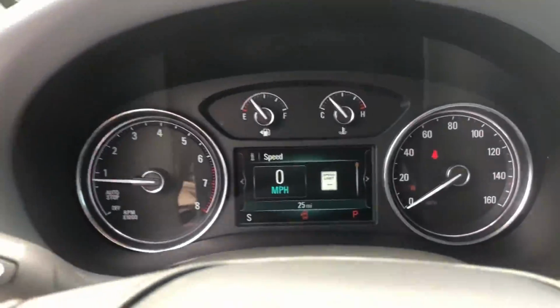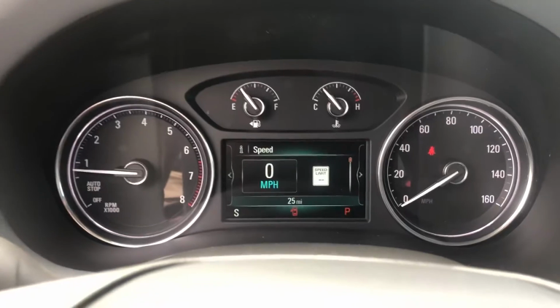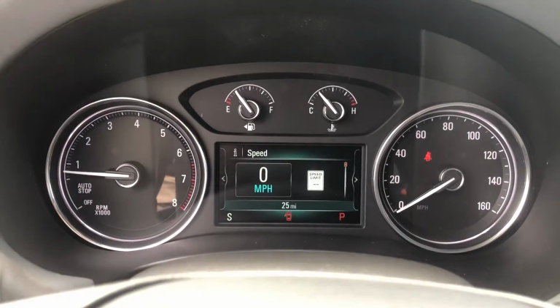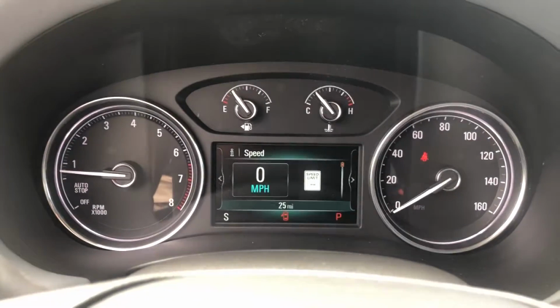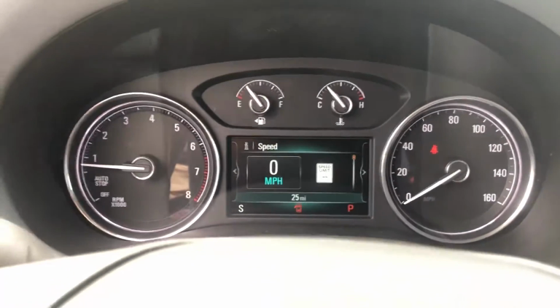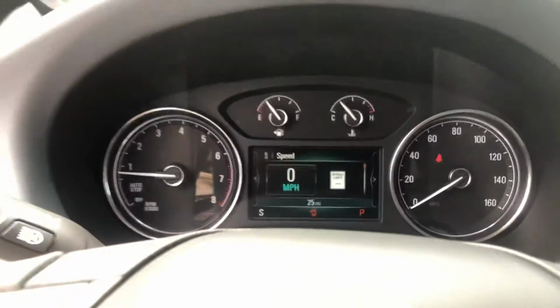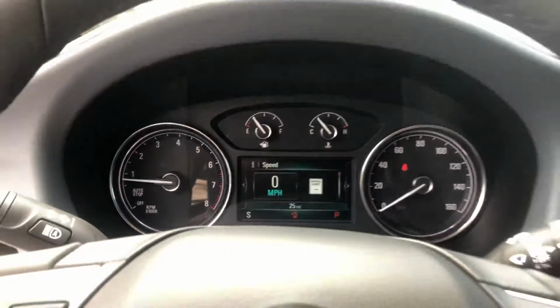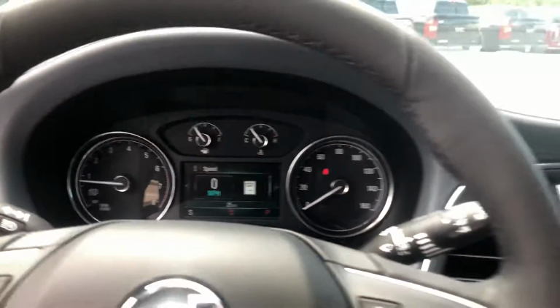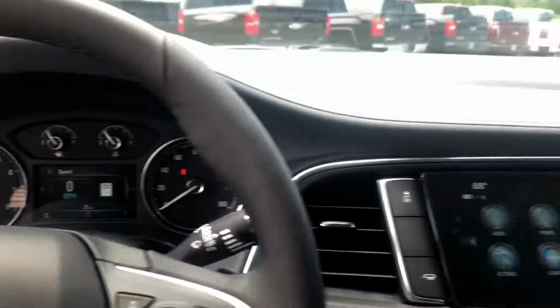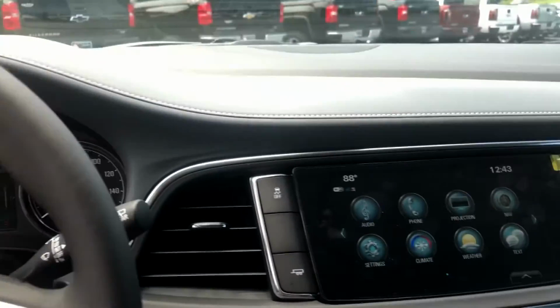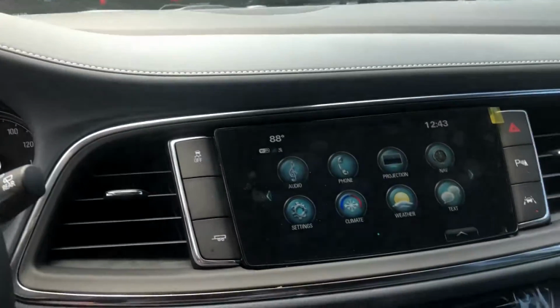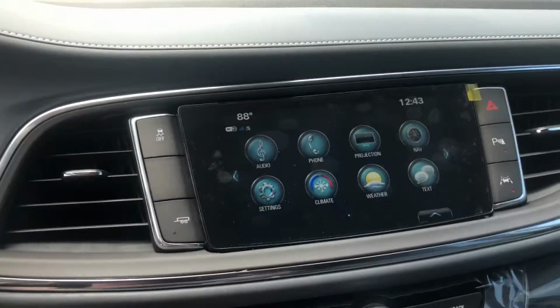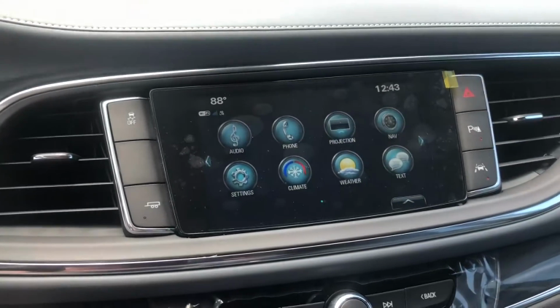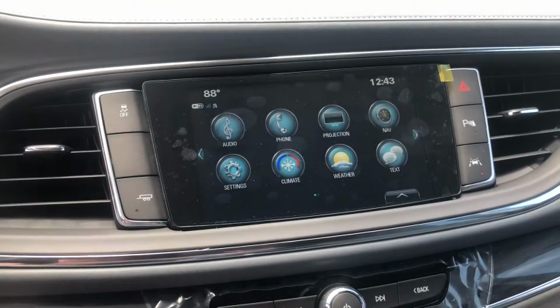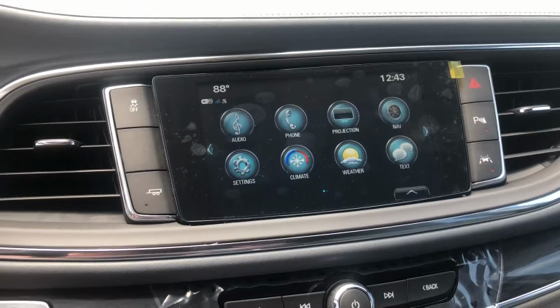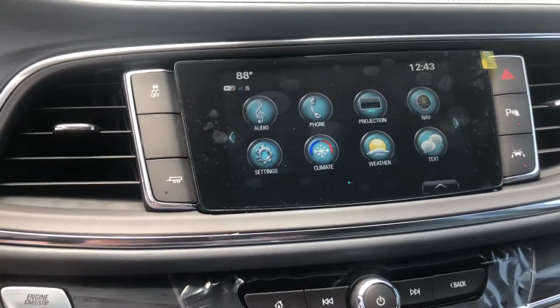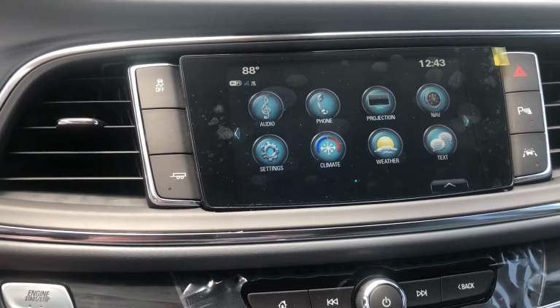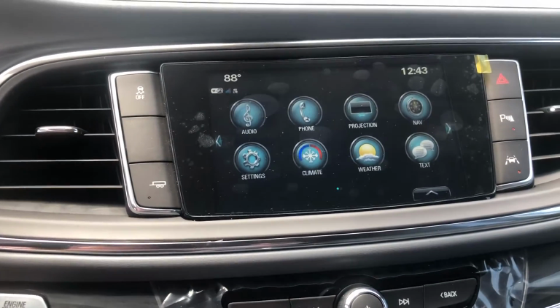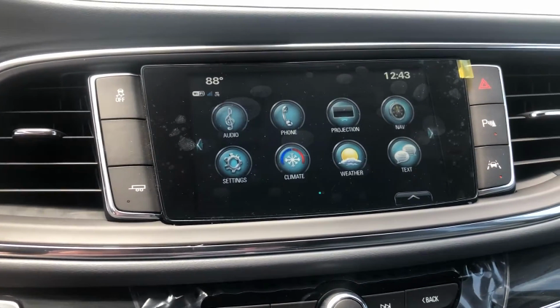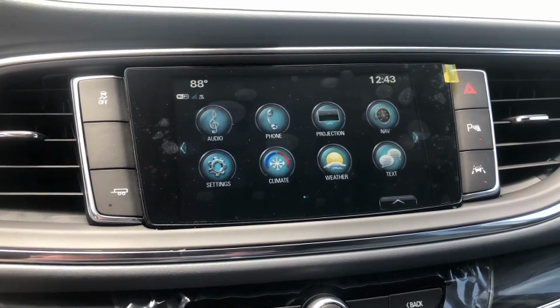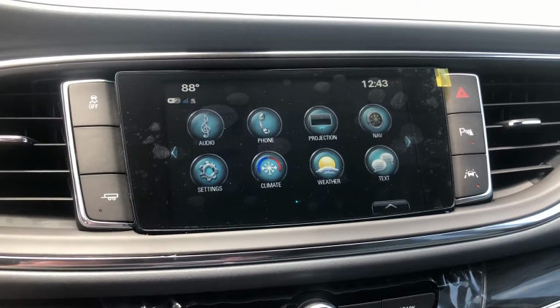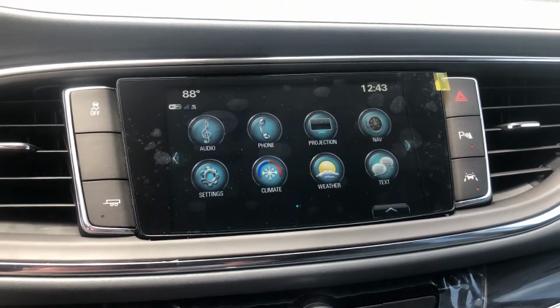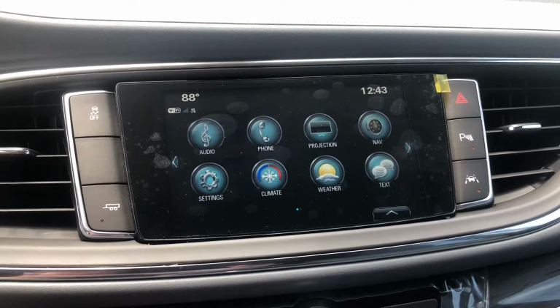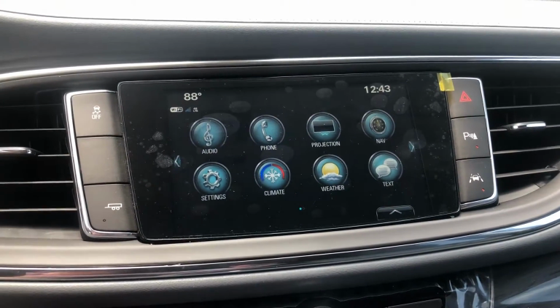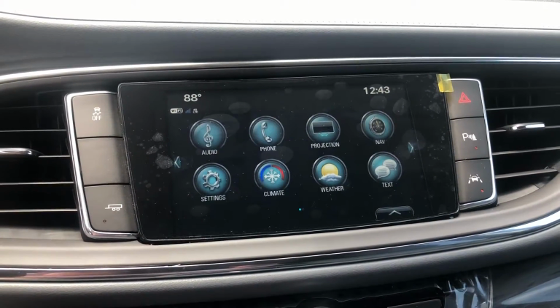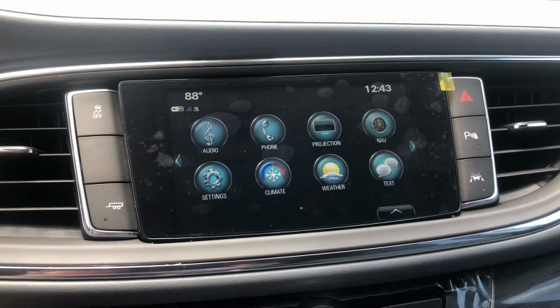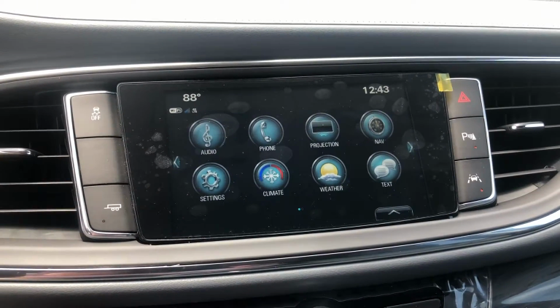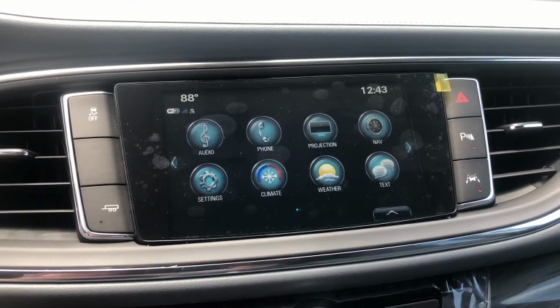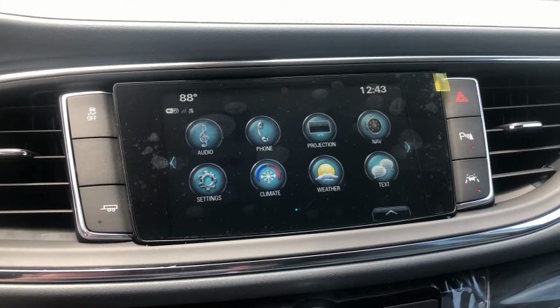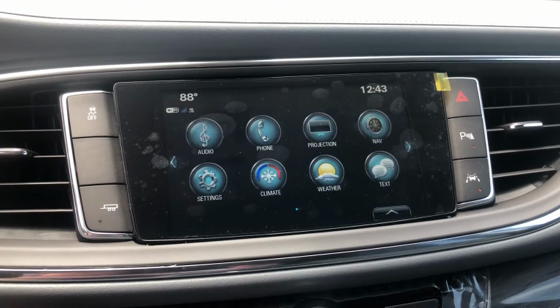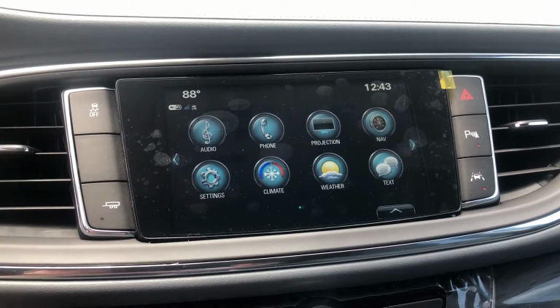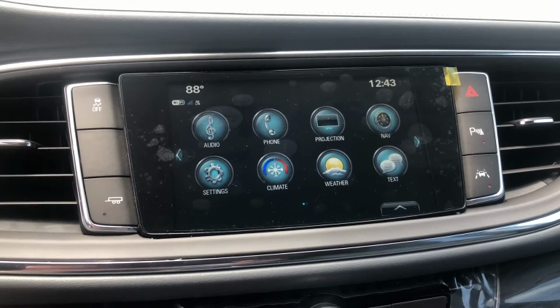Only 25 miles. You've also got your touchscreen infotainment system, your navigation, audio settings, climate control settings, and weather.